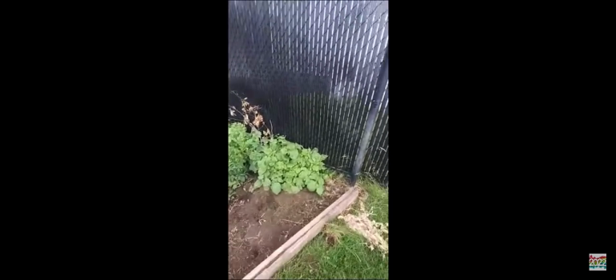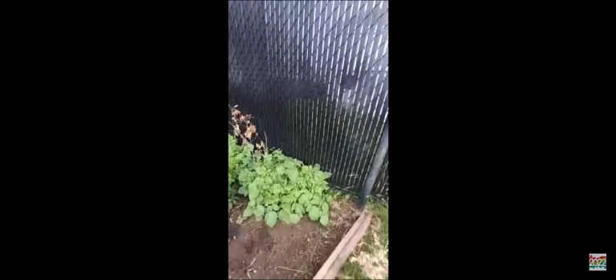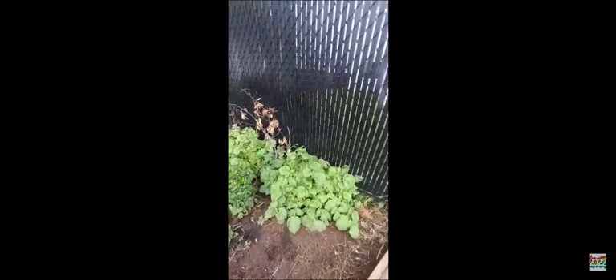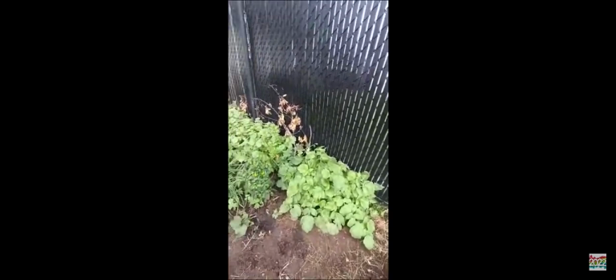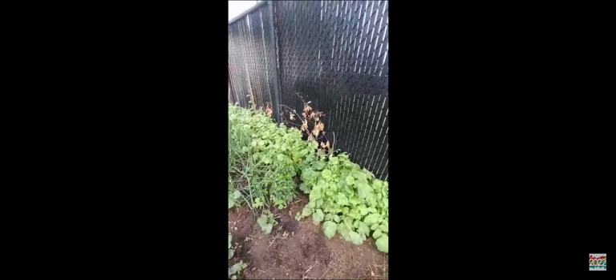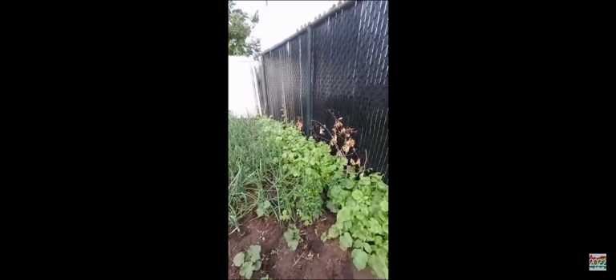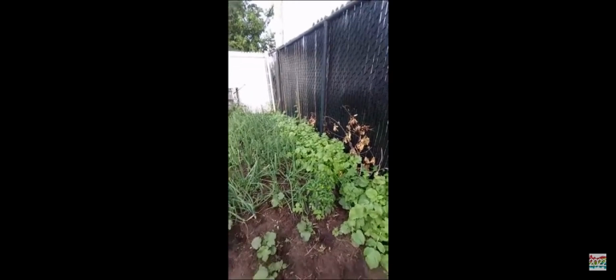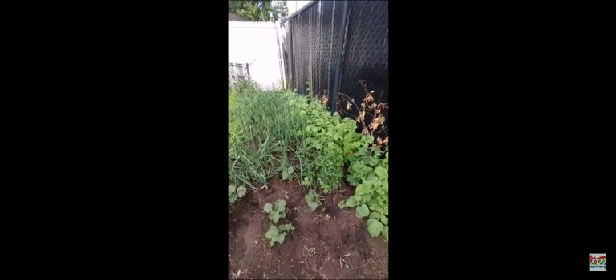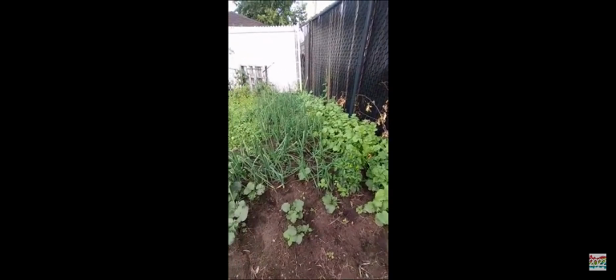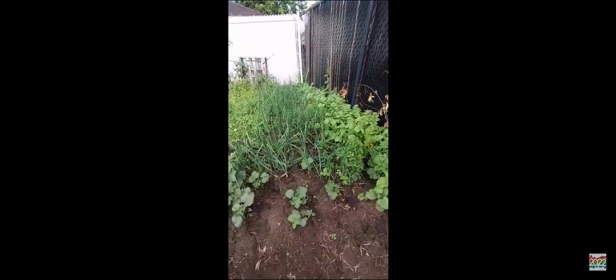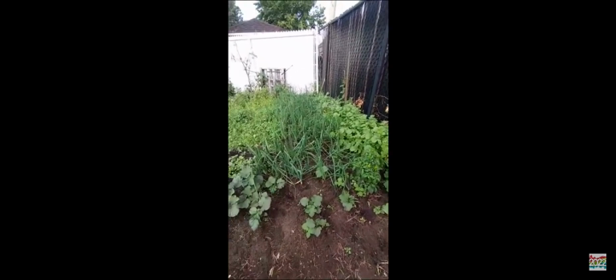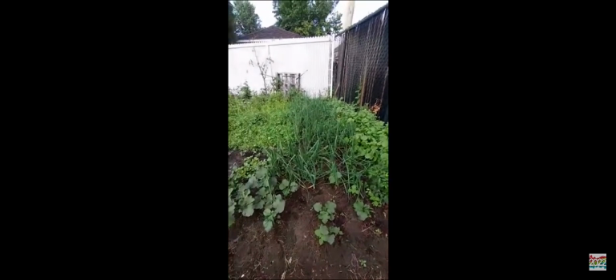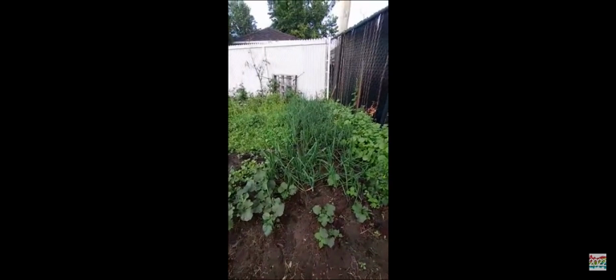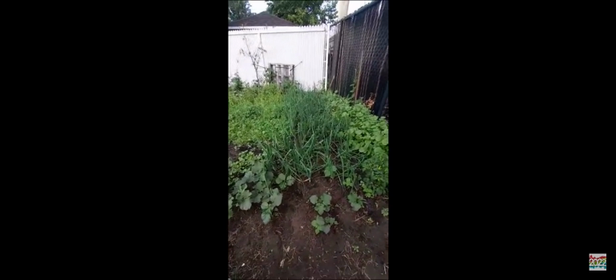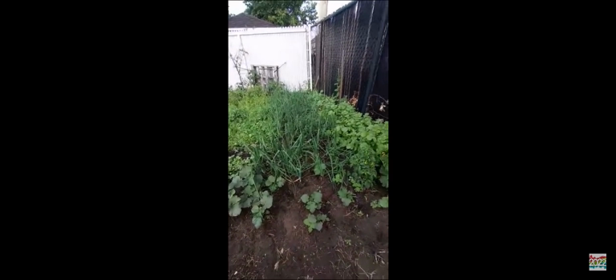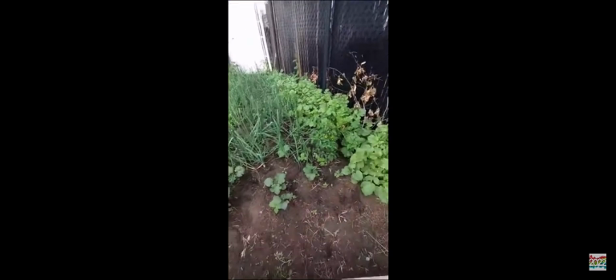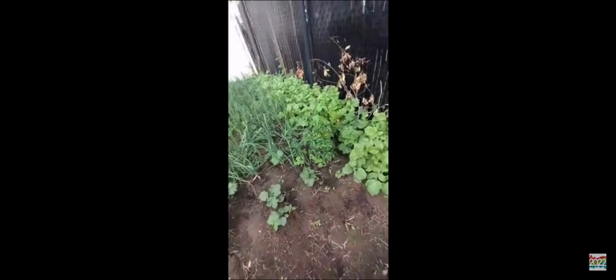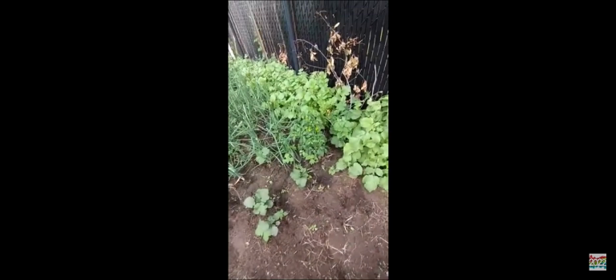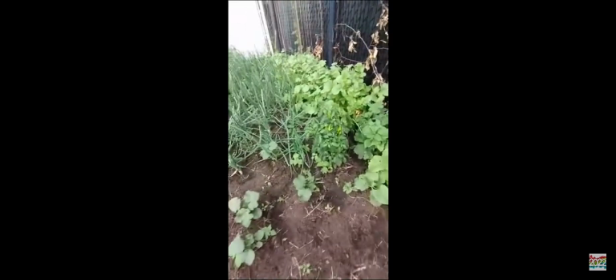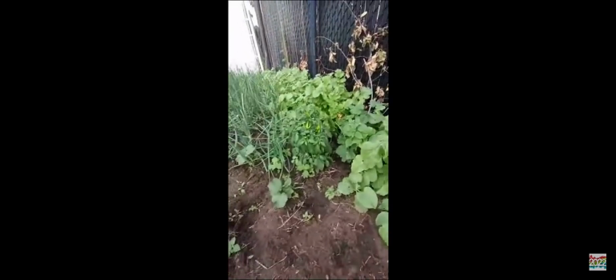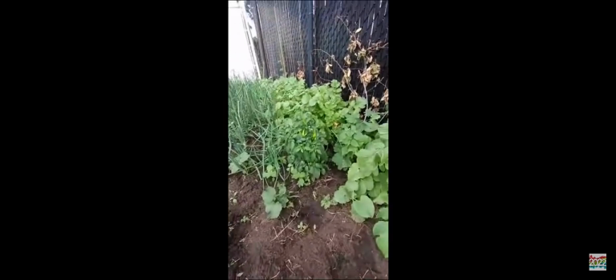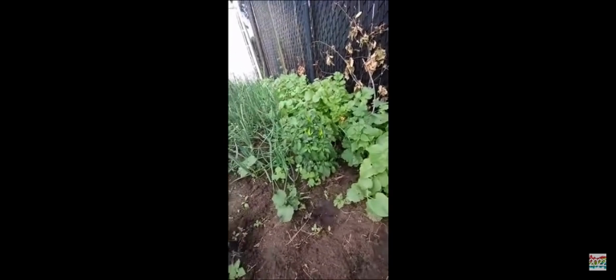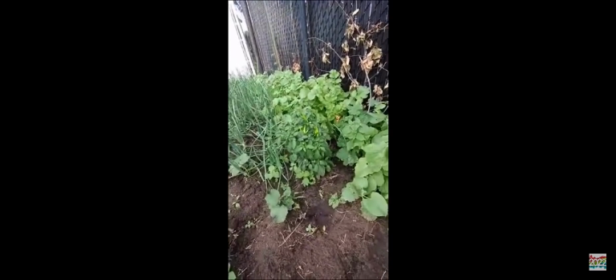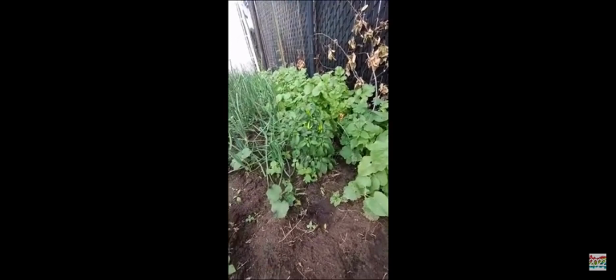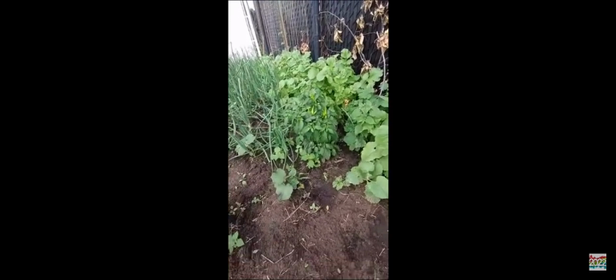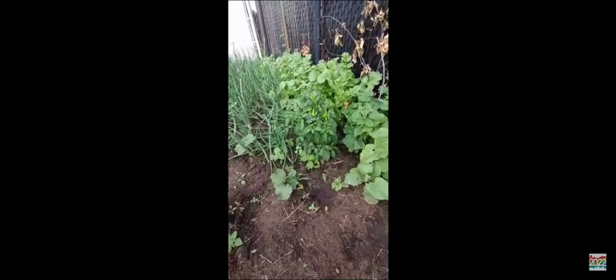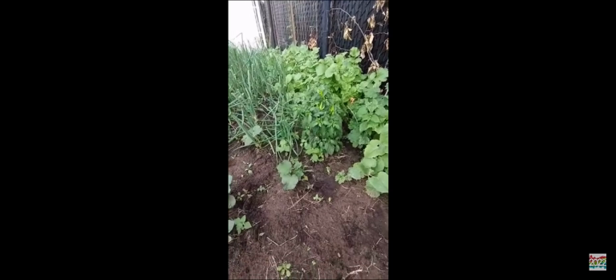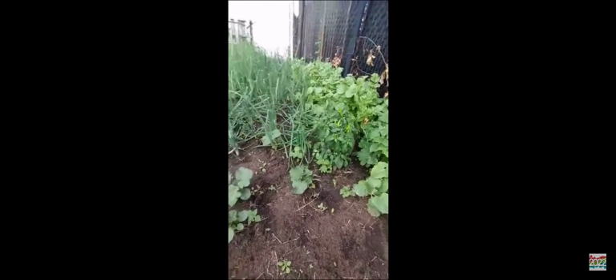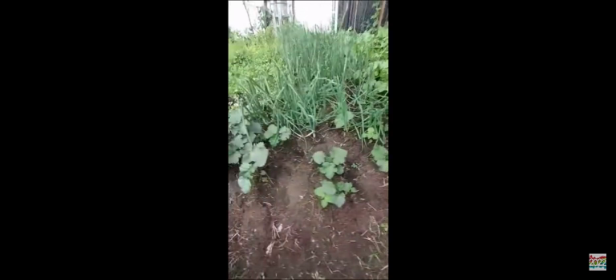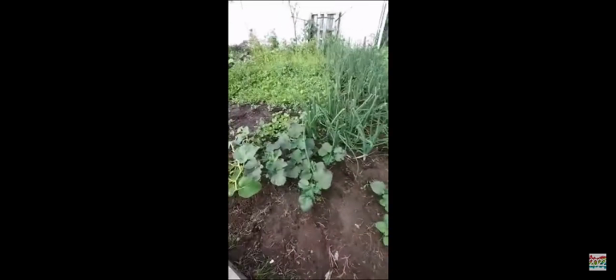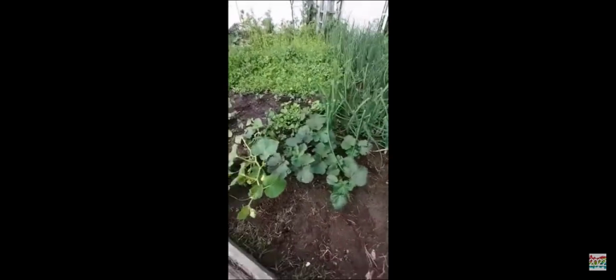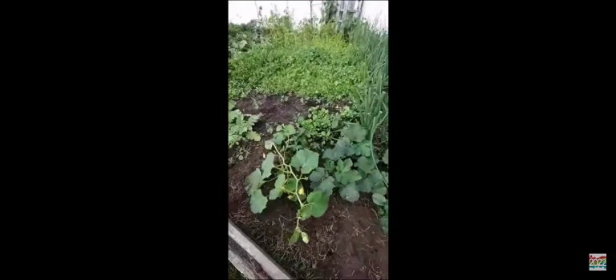Hey guys, I don't know what my parents put here, but here is something. And here's onion — there's onion here, and there's a big plant of peppers. There's only one. And here's the cucumber.